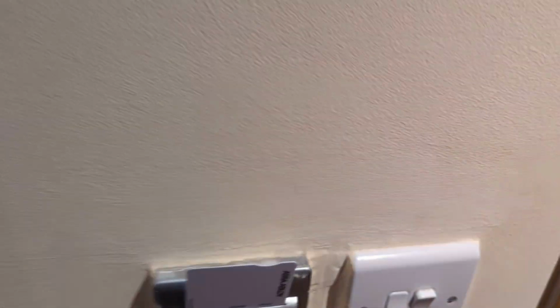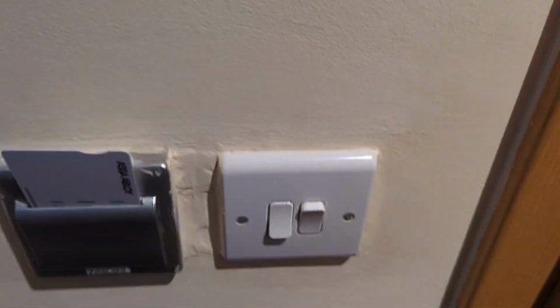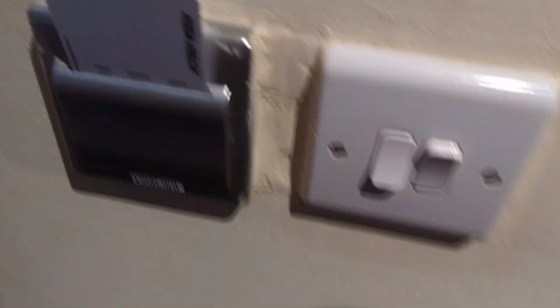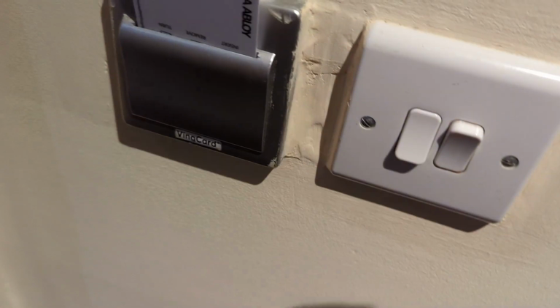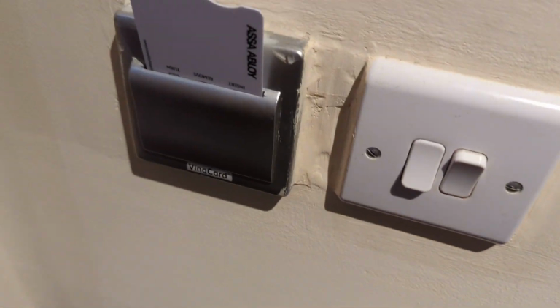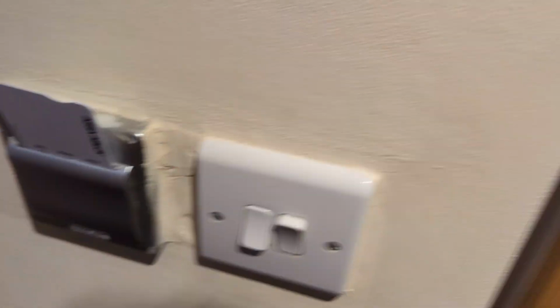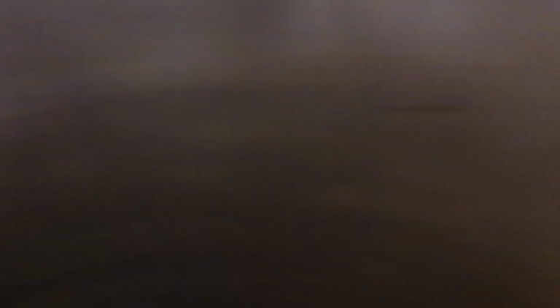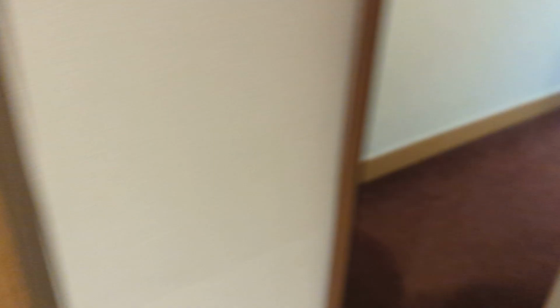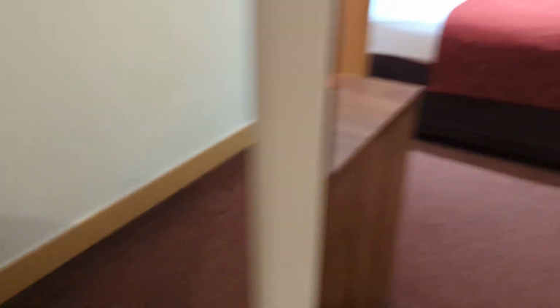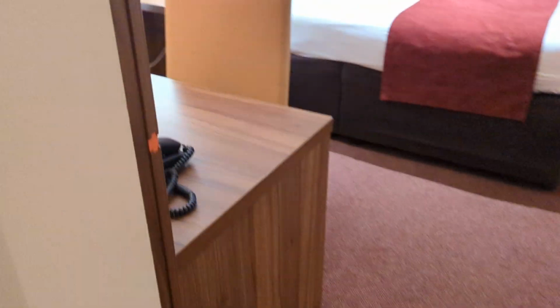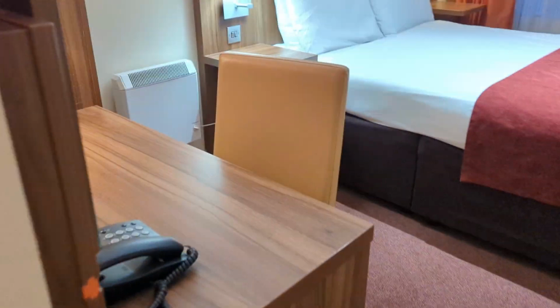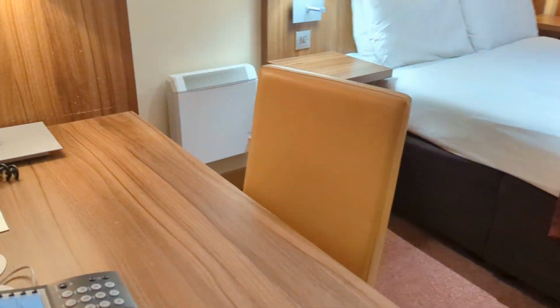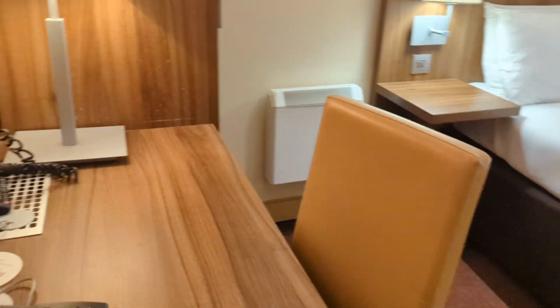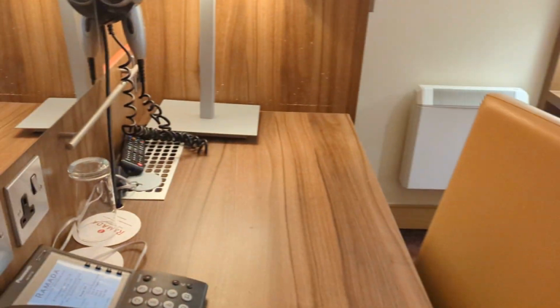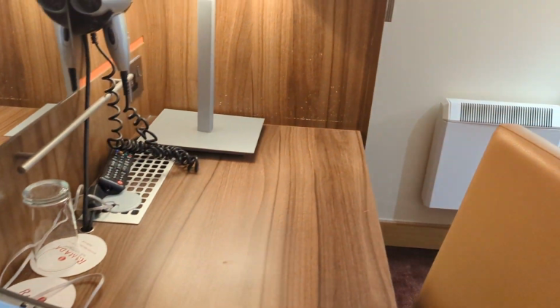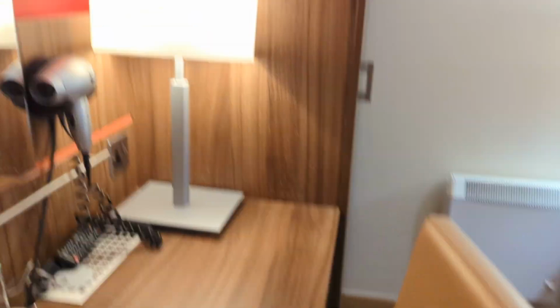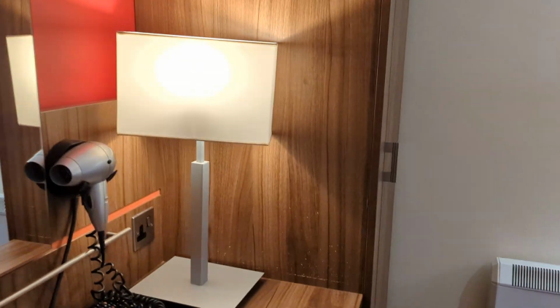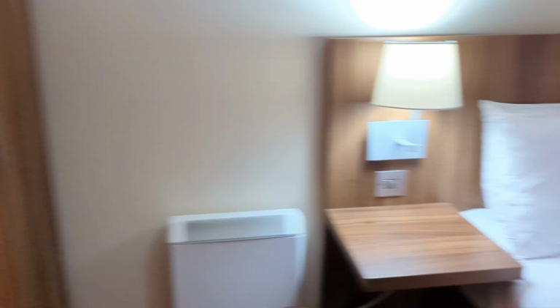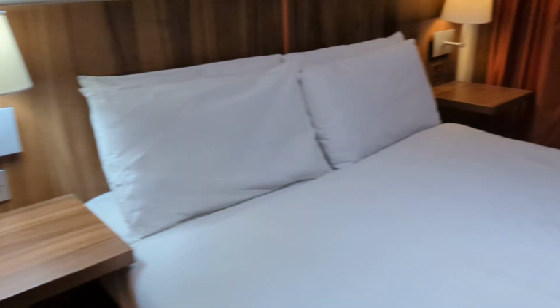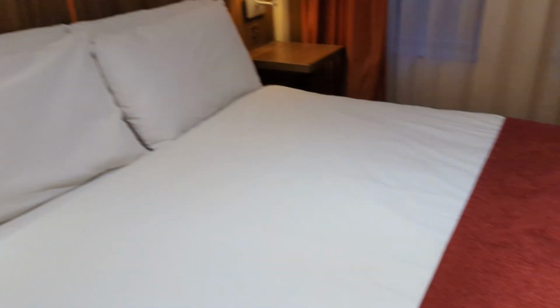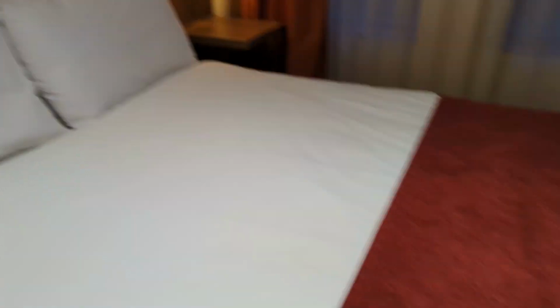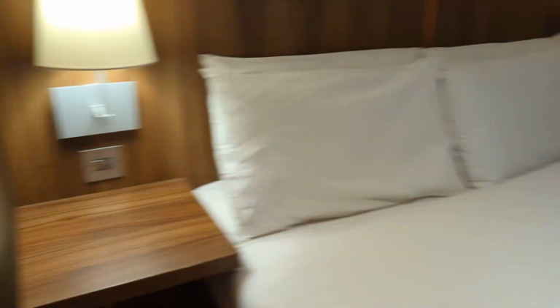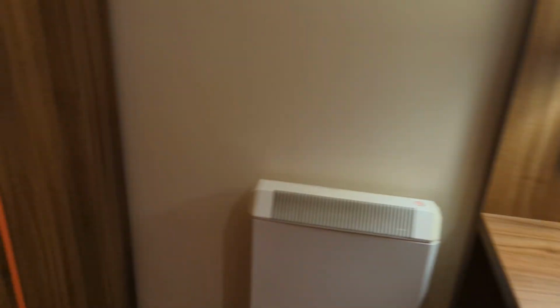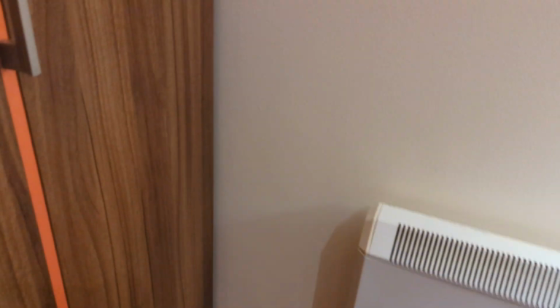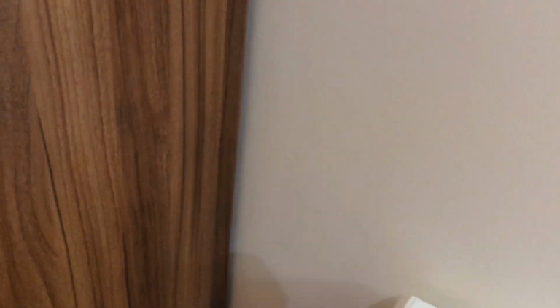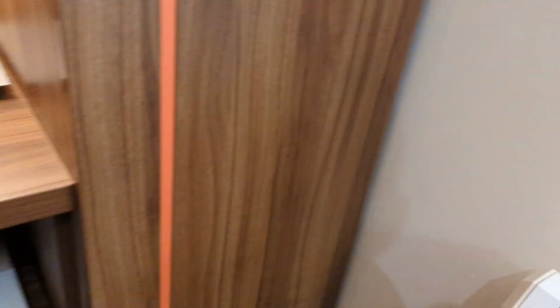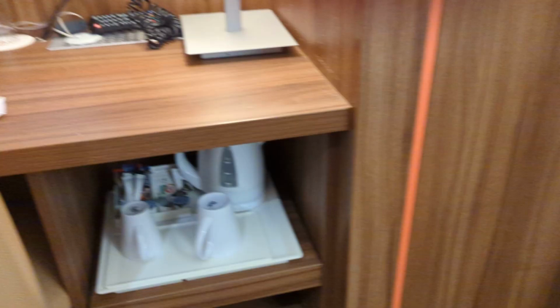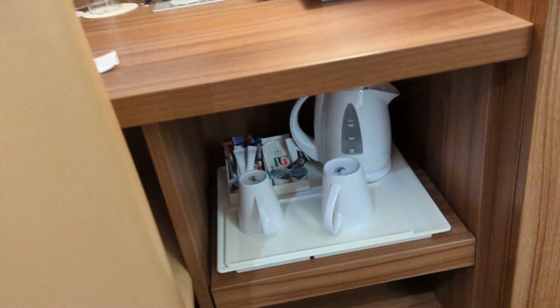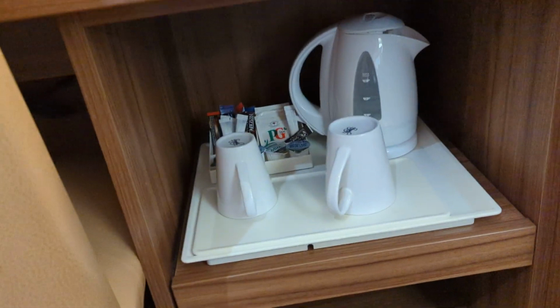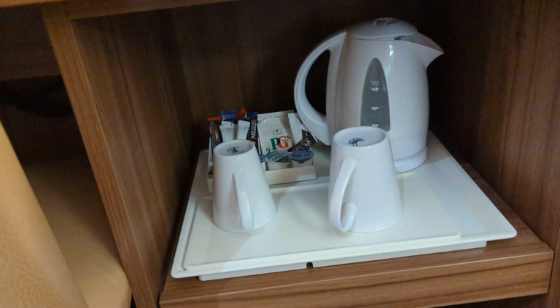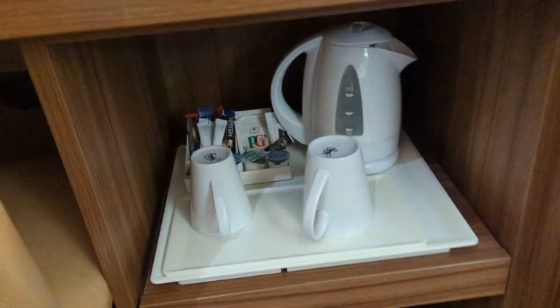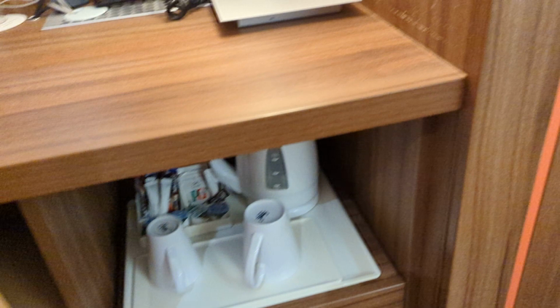There is a button, there is a little desk, a bed, smells of cigarette smoke a little bit. There is a tea and coffee.